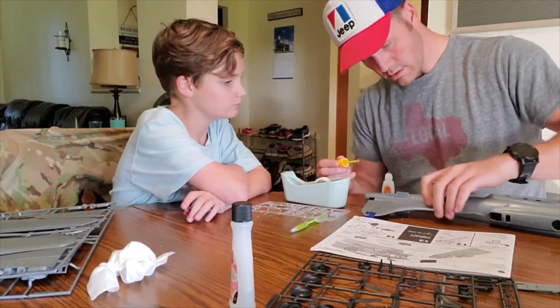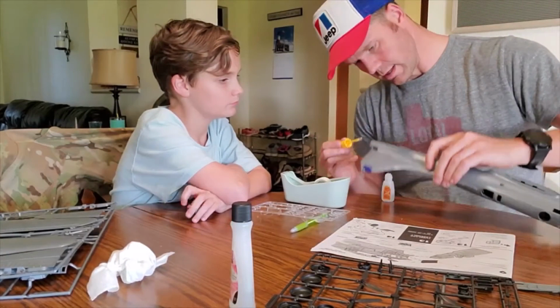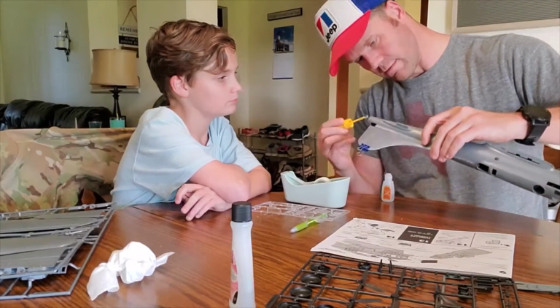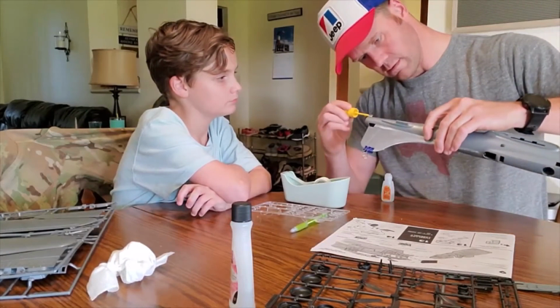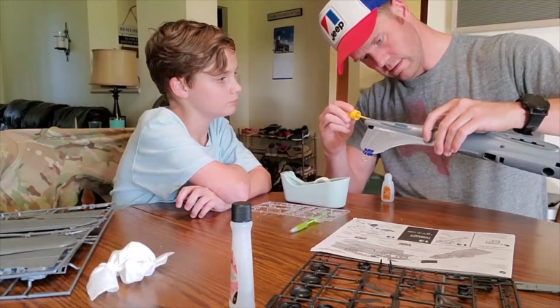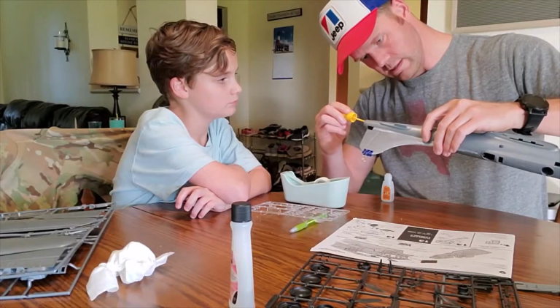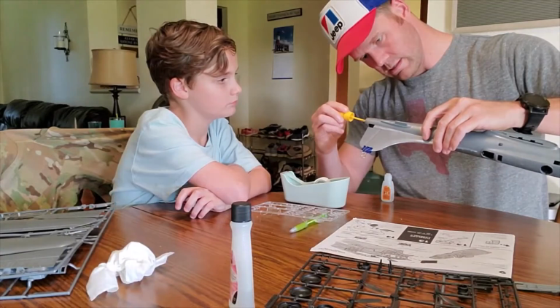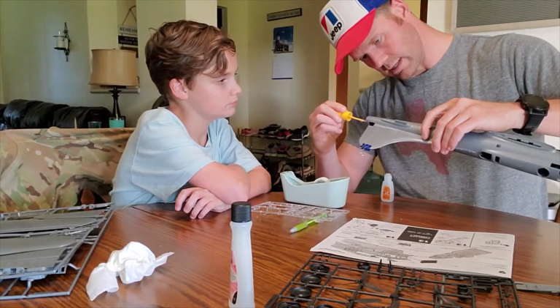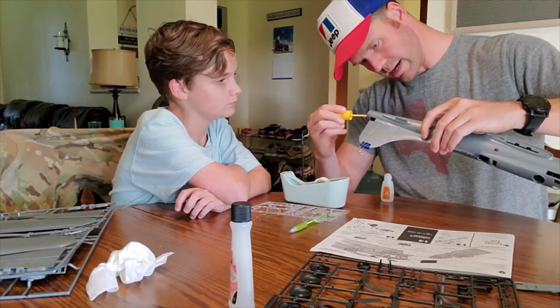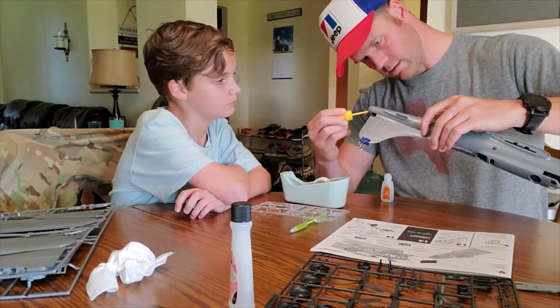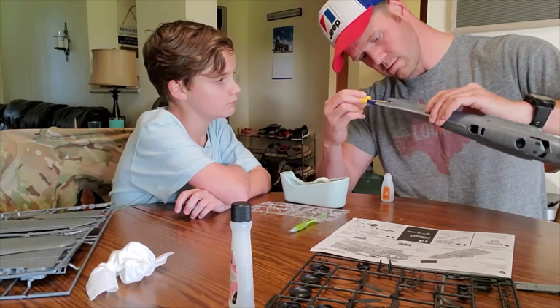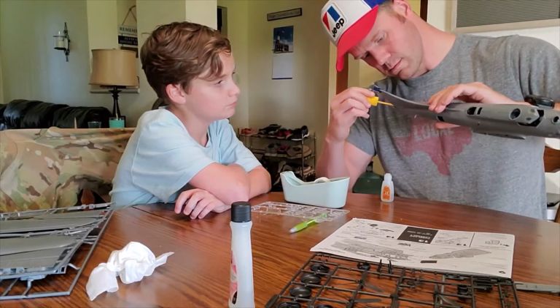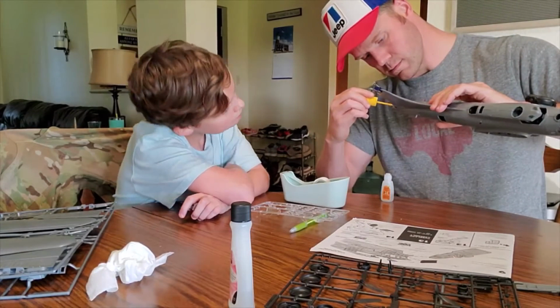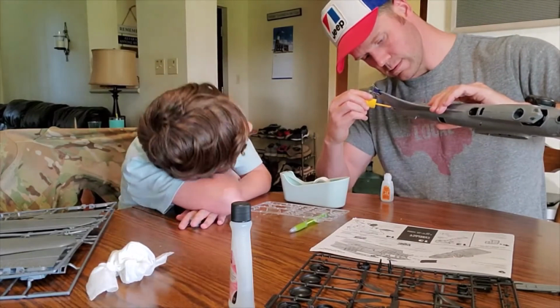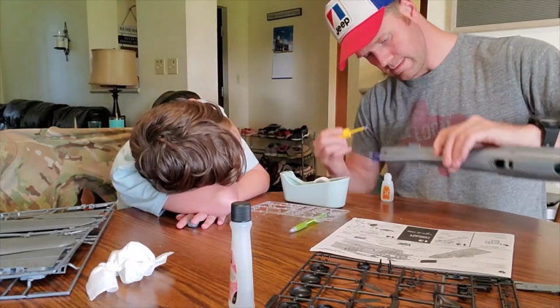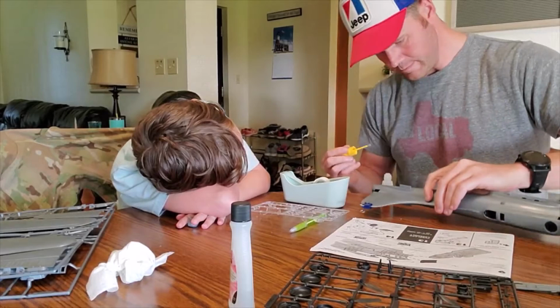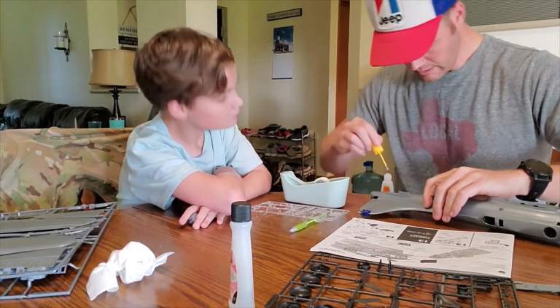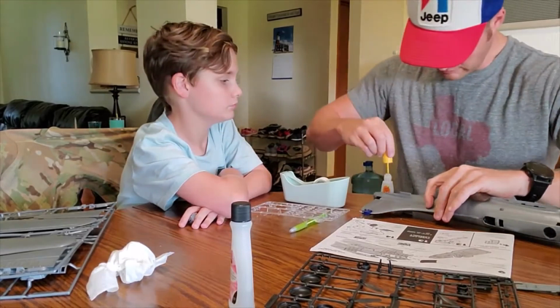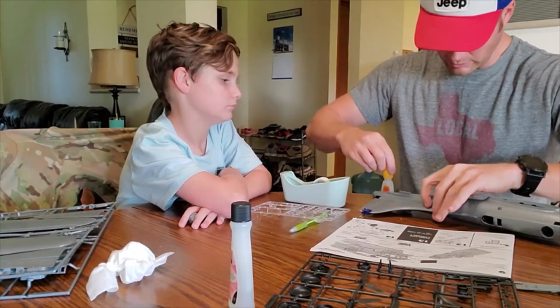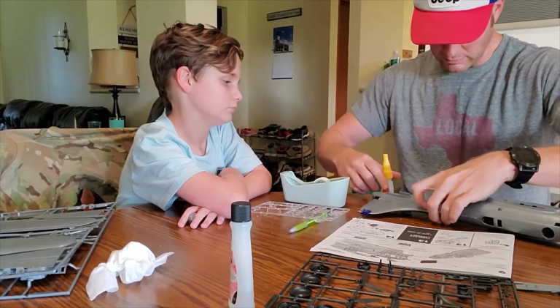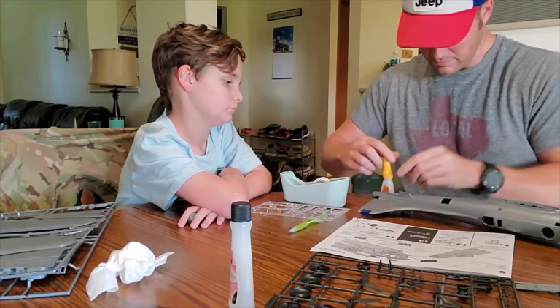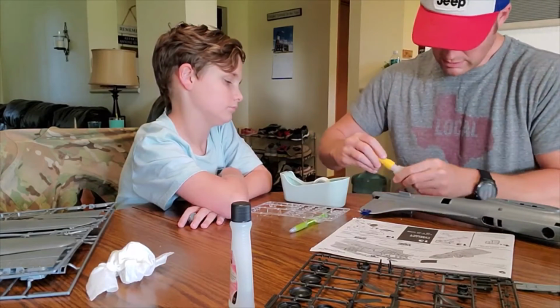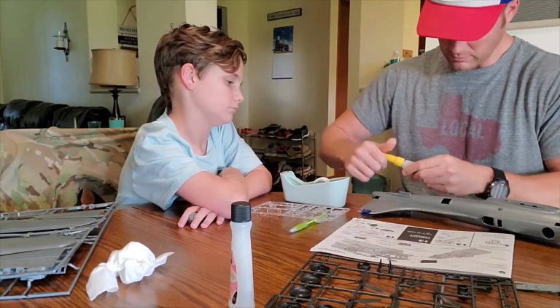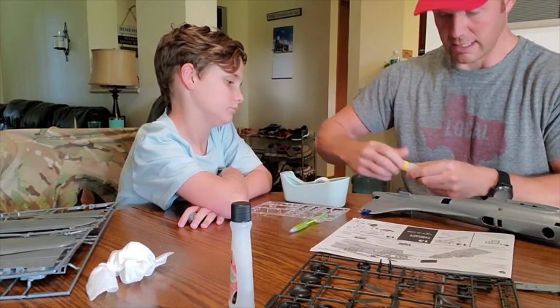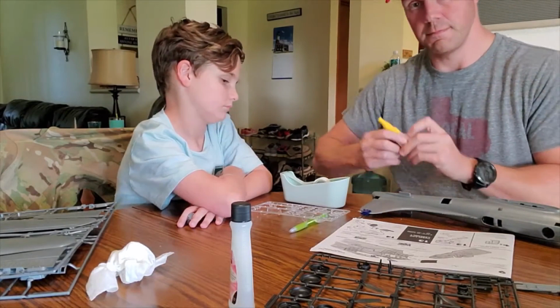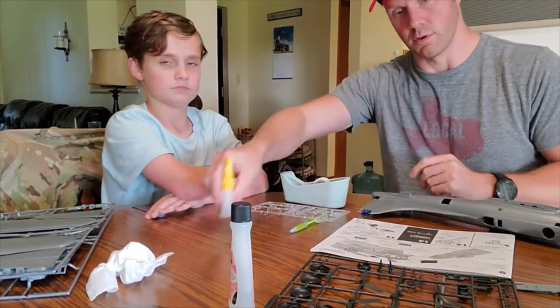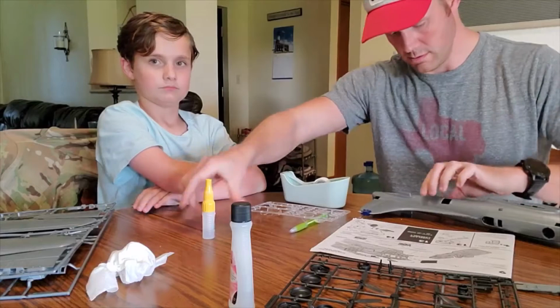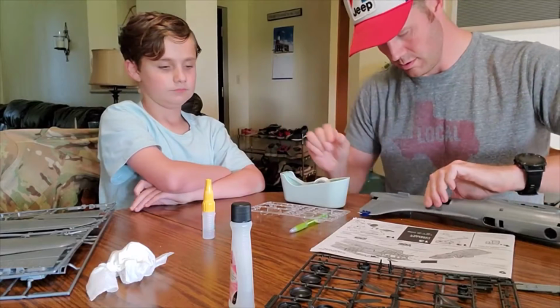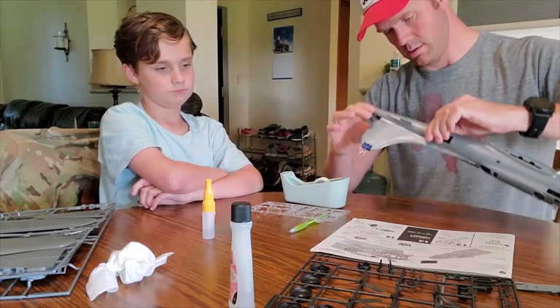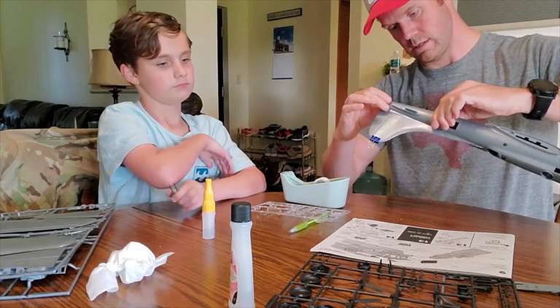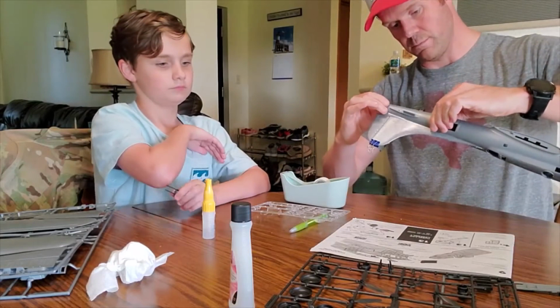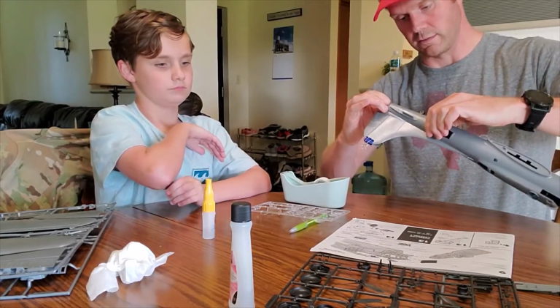That way we have strength in the back, because the rest of it's going to require us to have everything set up in order to put the wings on.